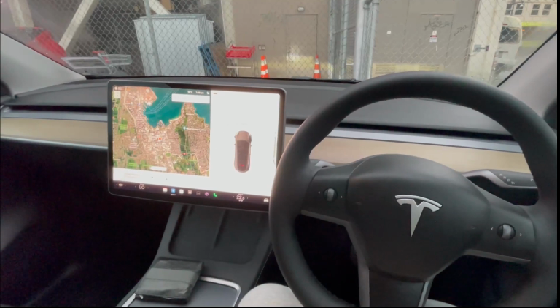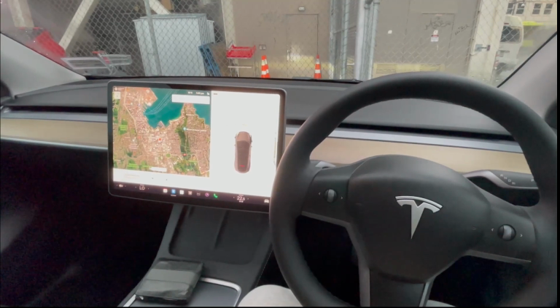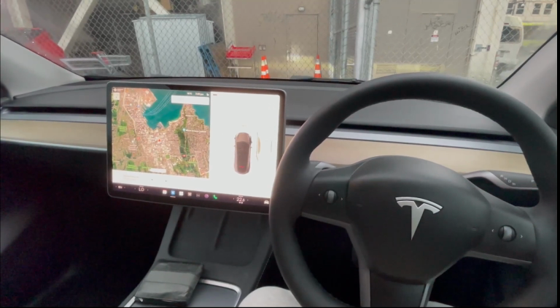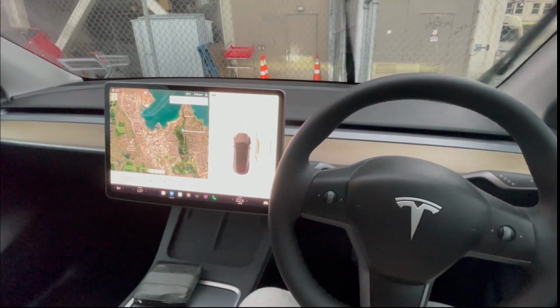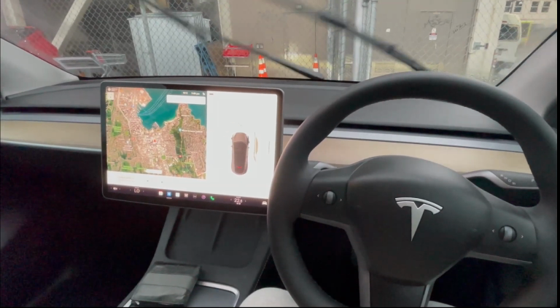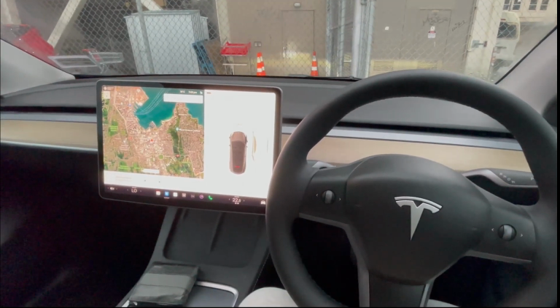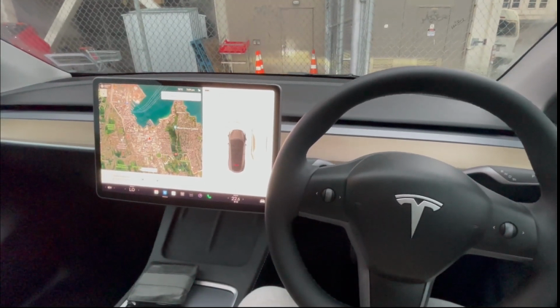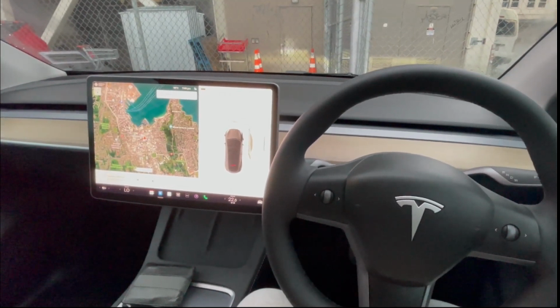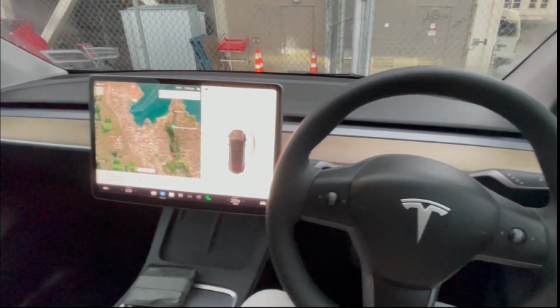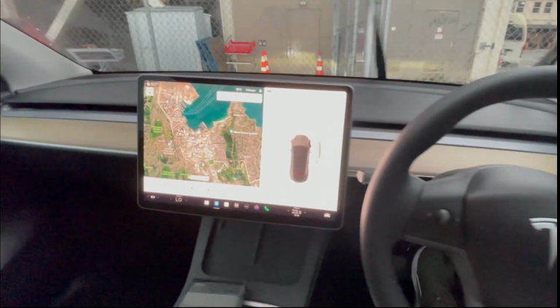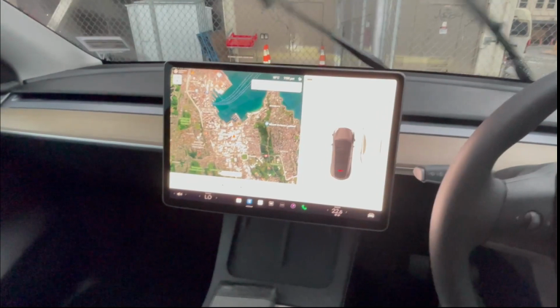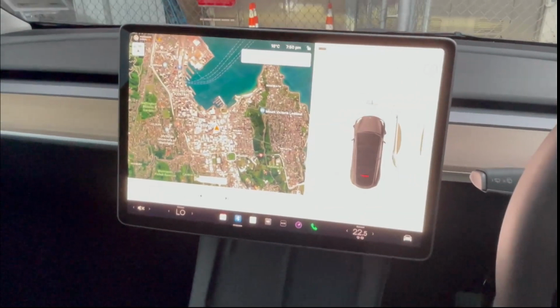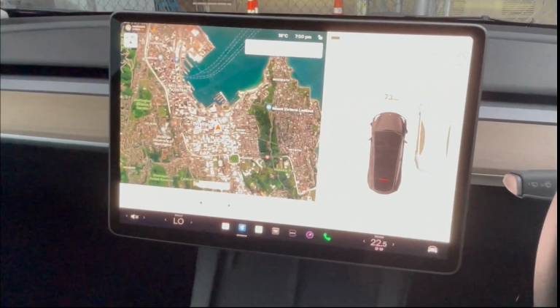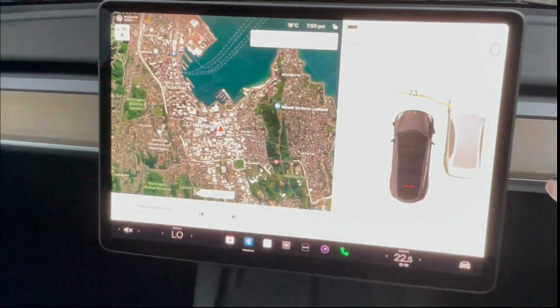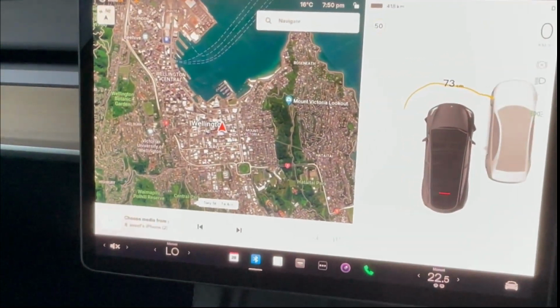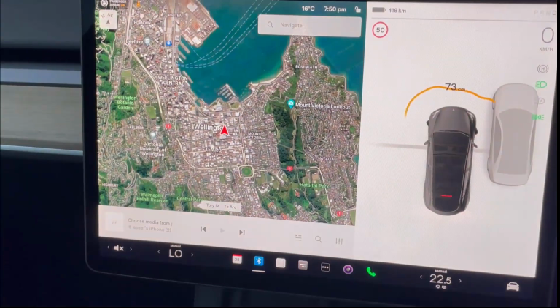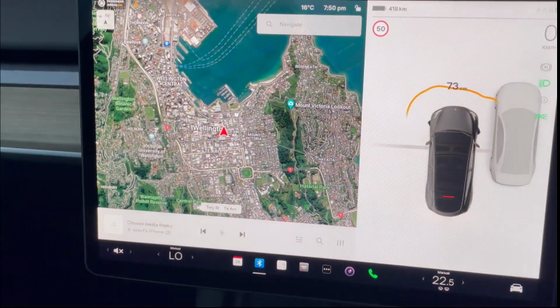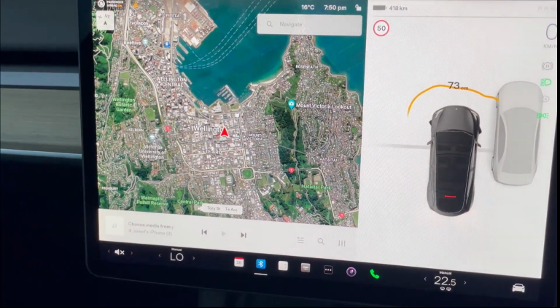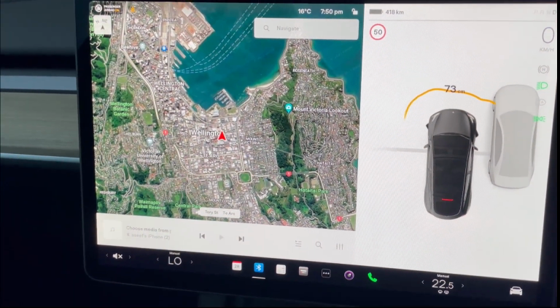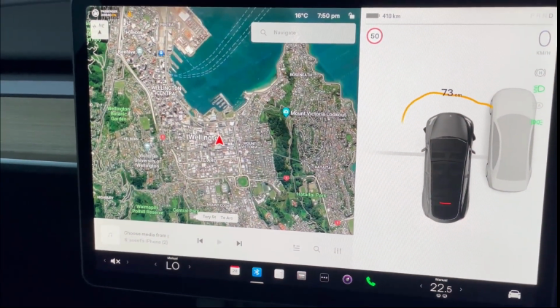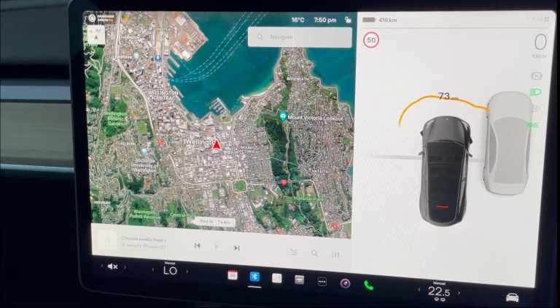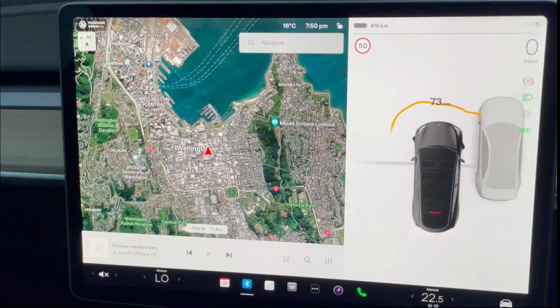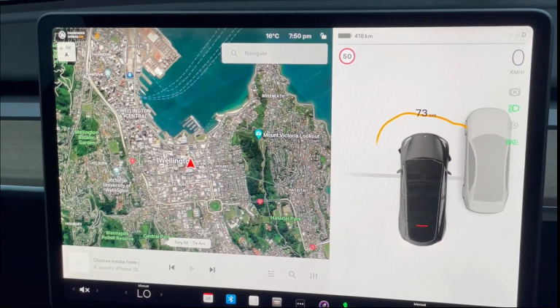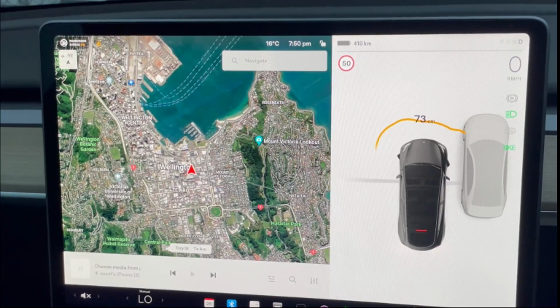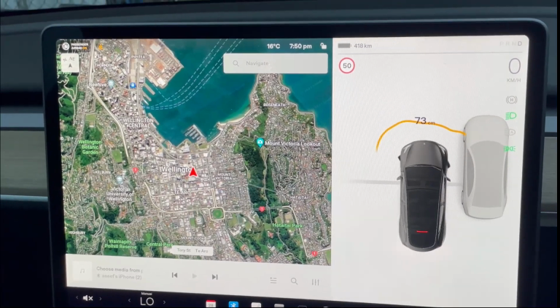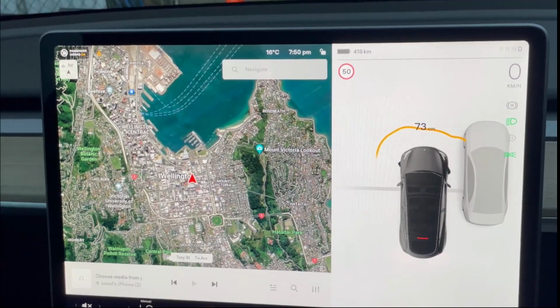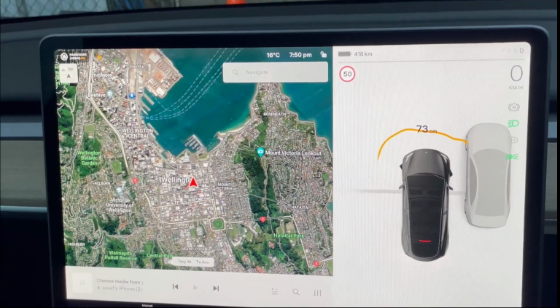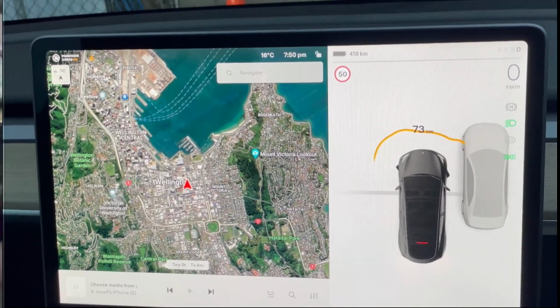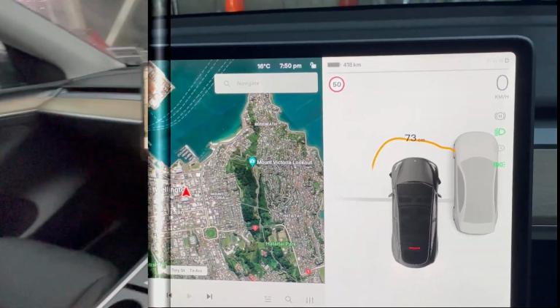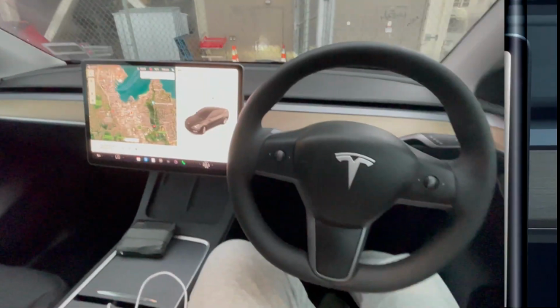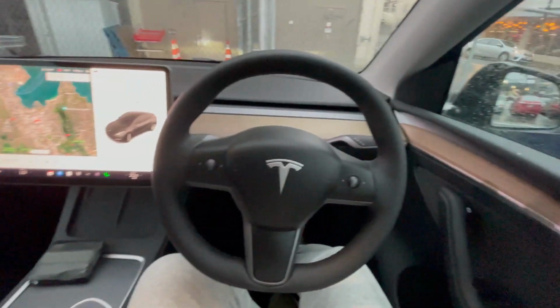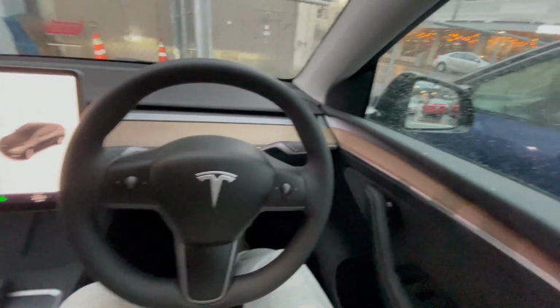One of the things I love about Tesla is its satellite navigation map, which is very unique compared to other cars in the market and it's really so cool.